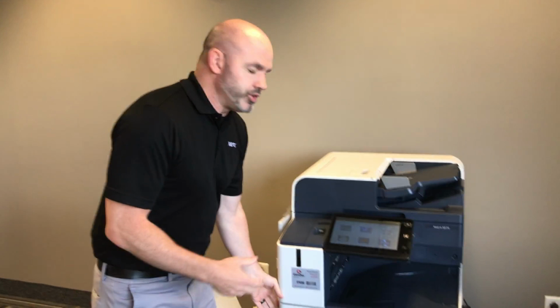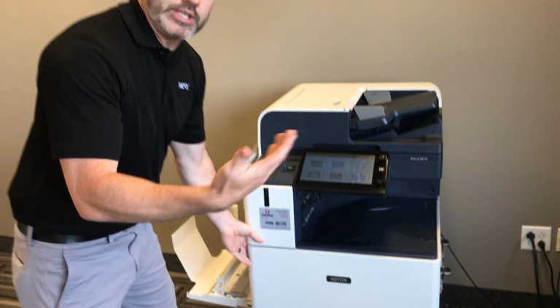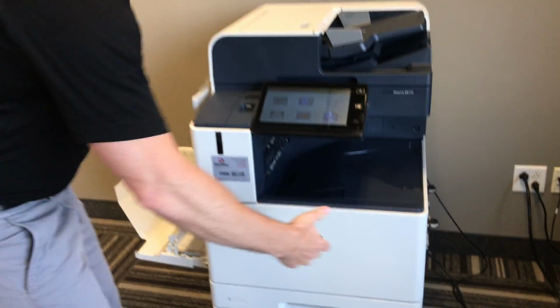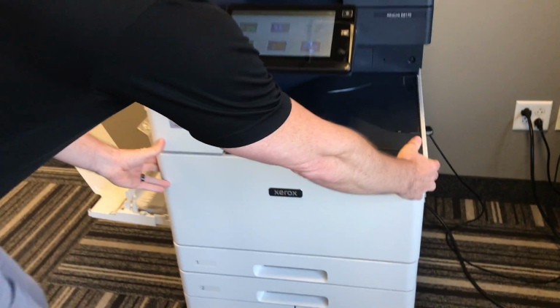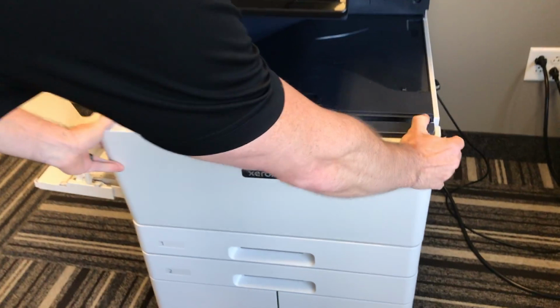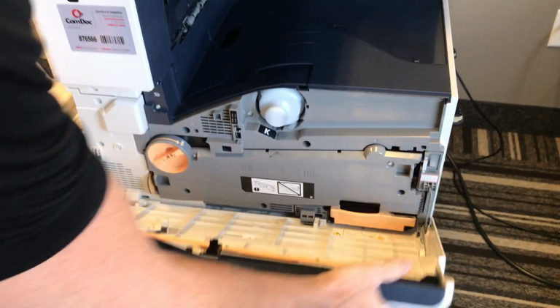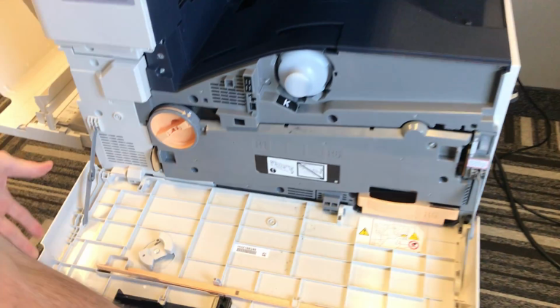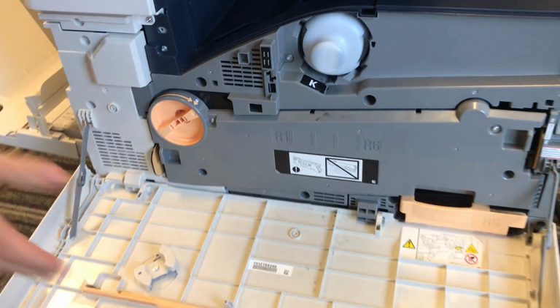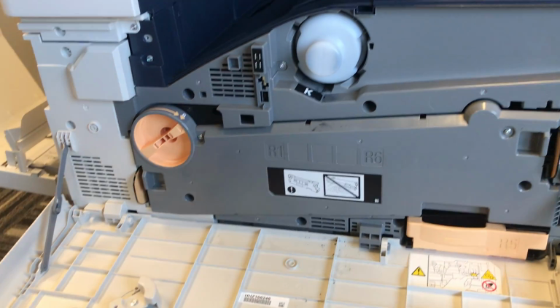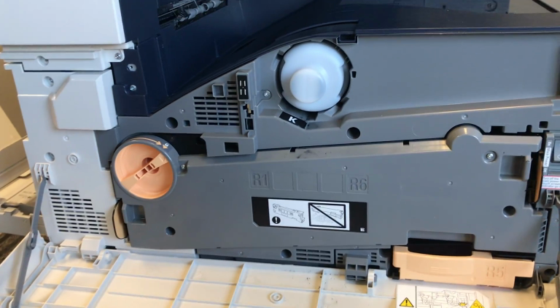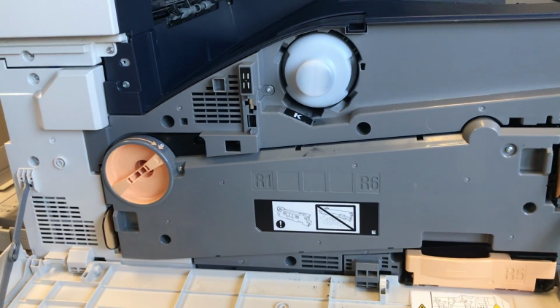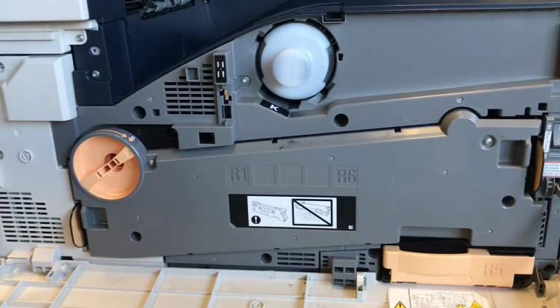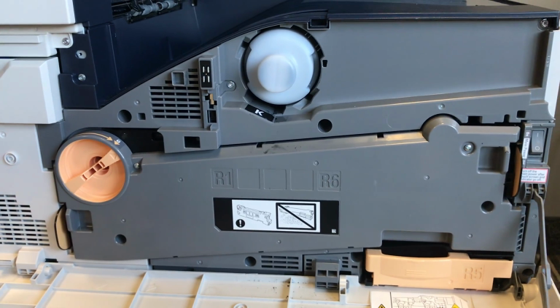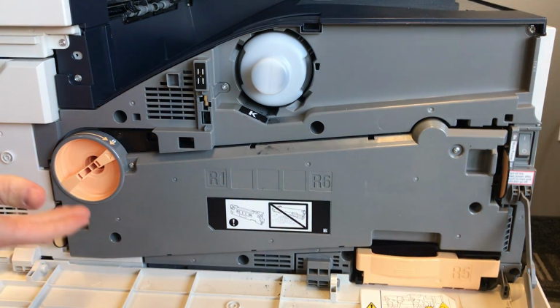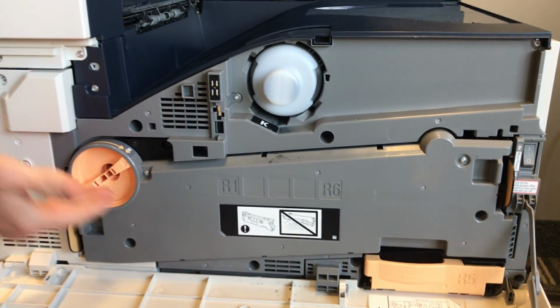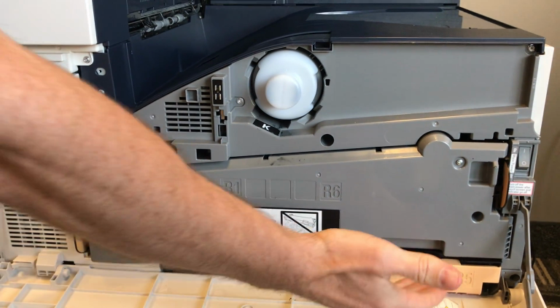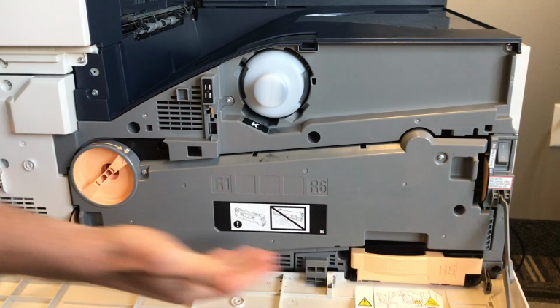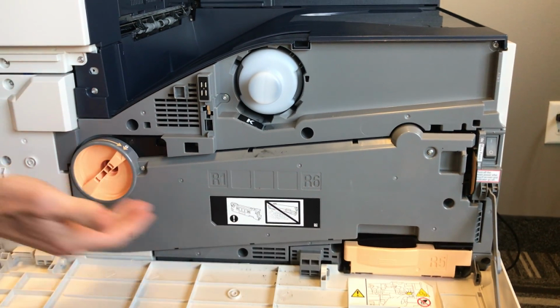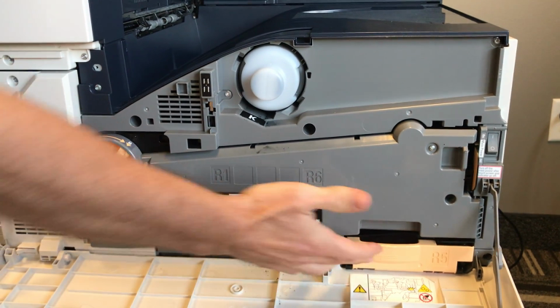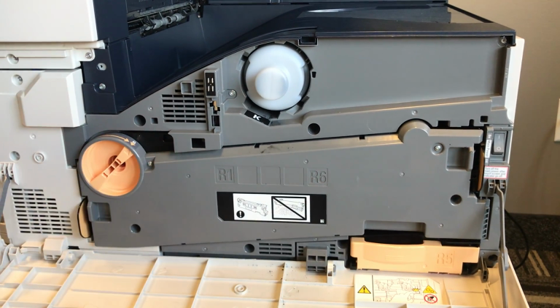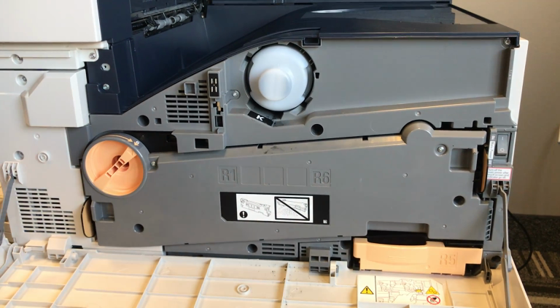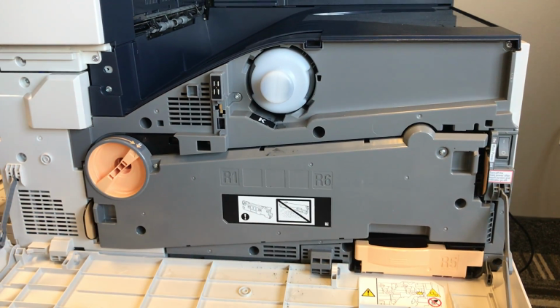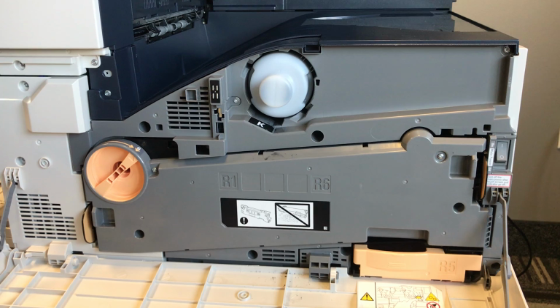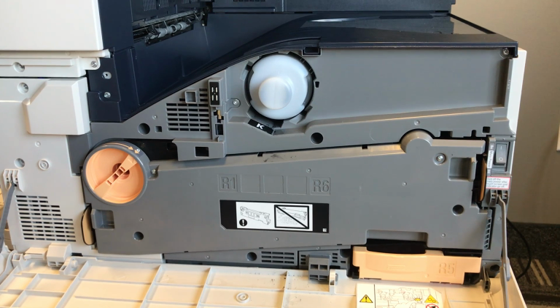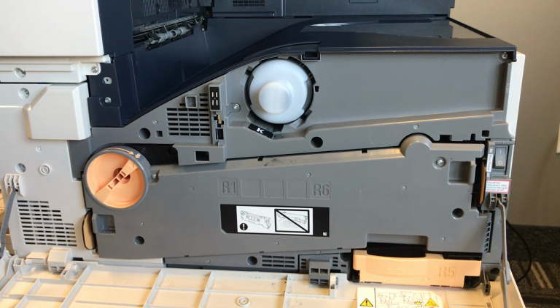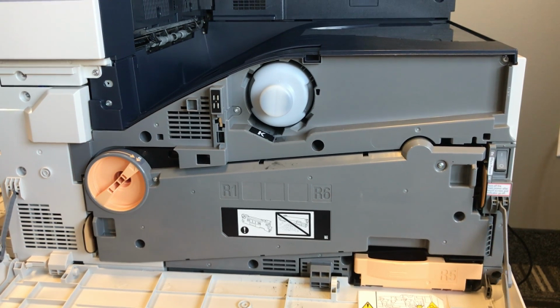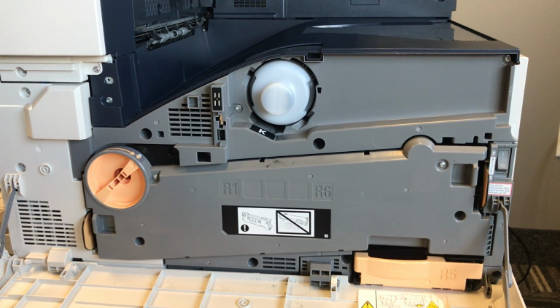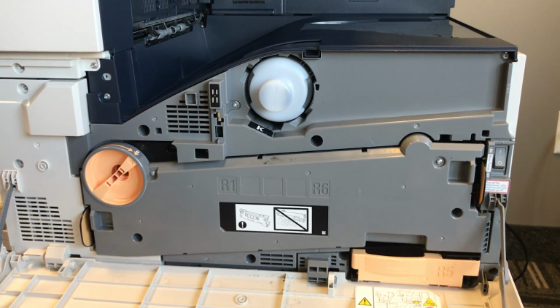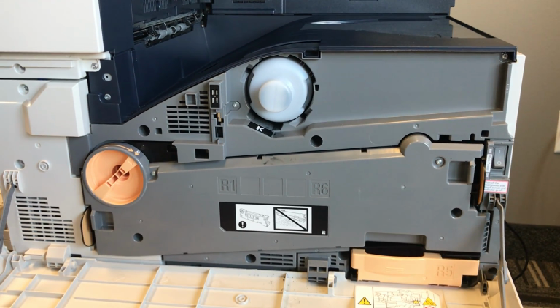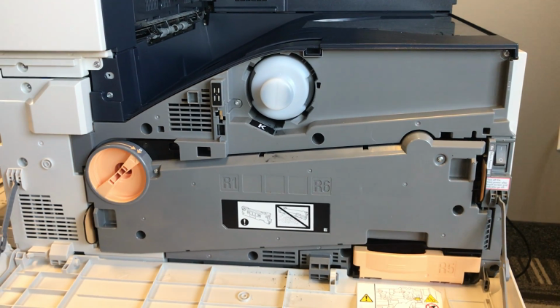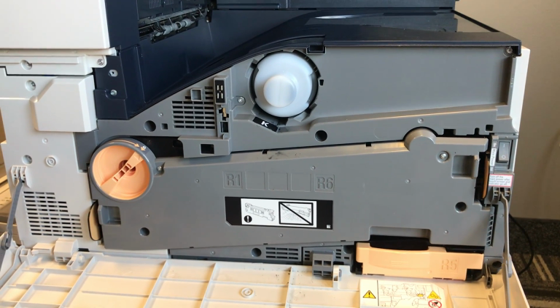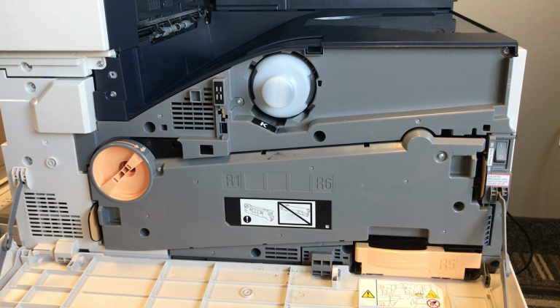To get you started, as you open up the front of the machine, the first thing you're going to want to look for in these situations is anything that has this orange color on the machine. If it is colored in this way, that means it is something that's going to be replaceable by you, the customer.